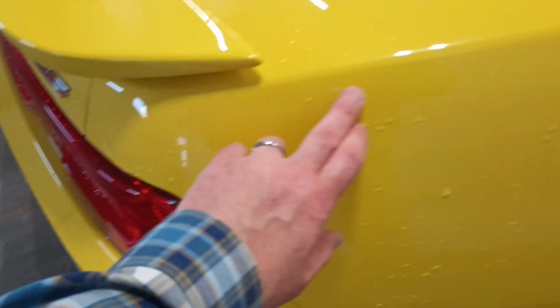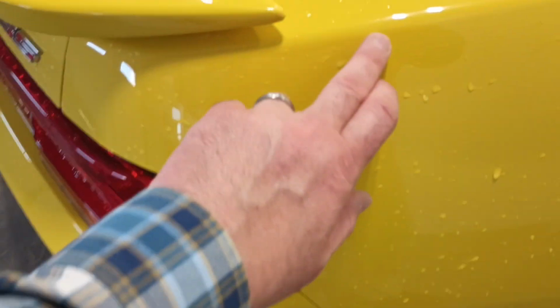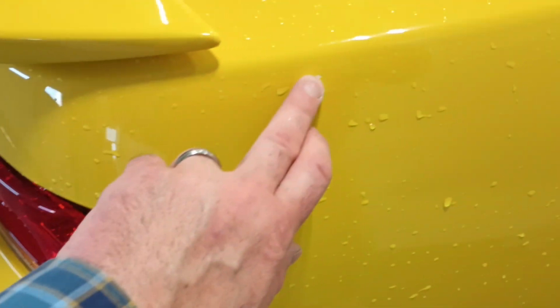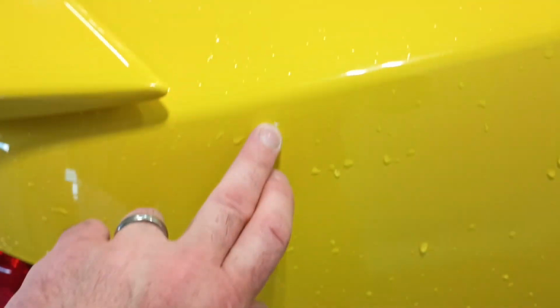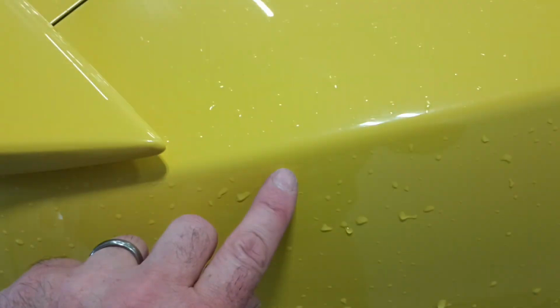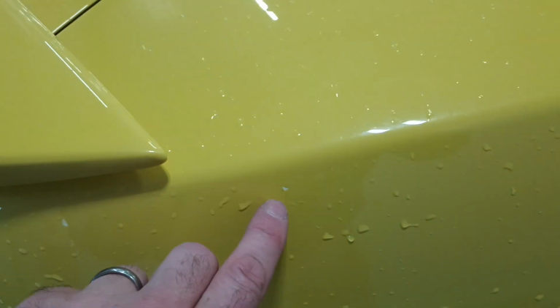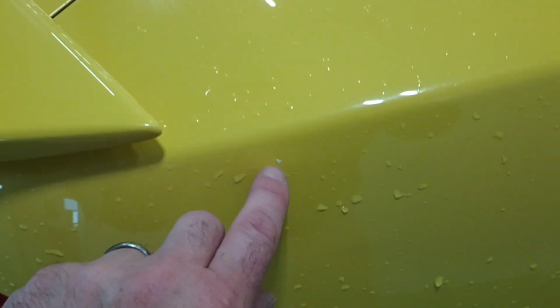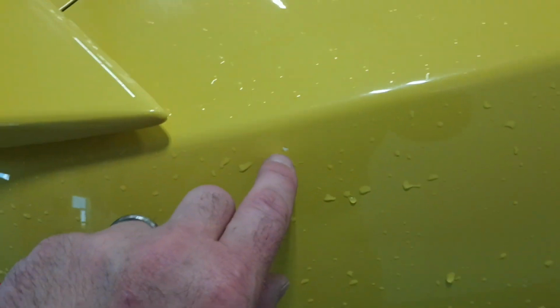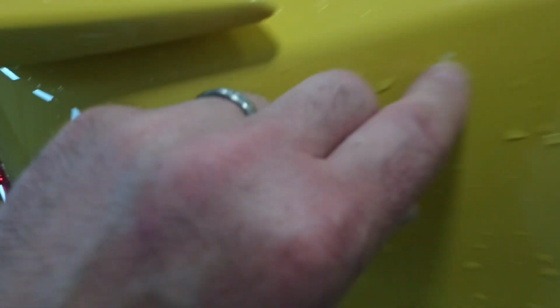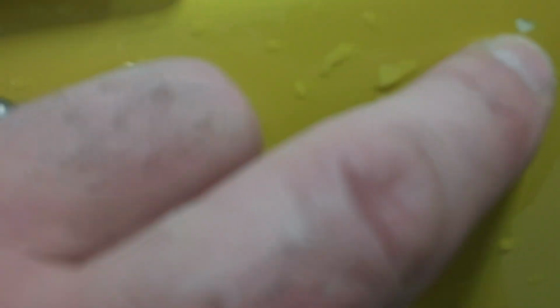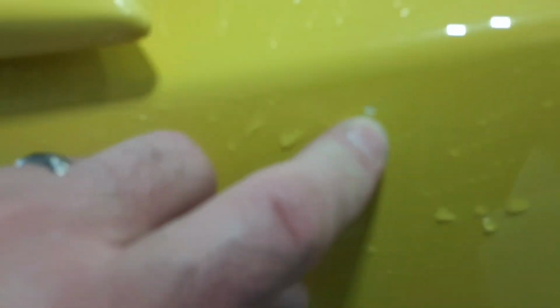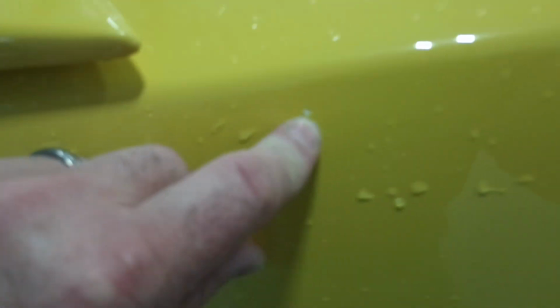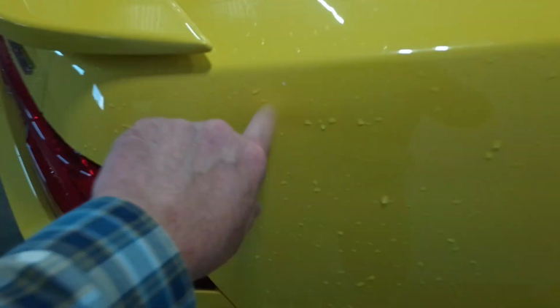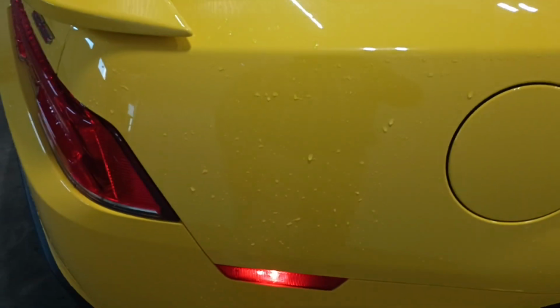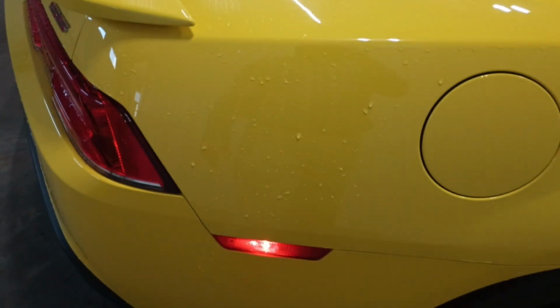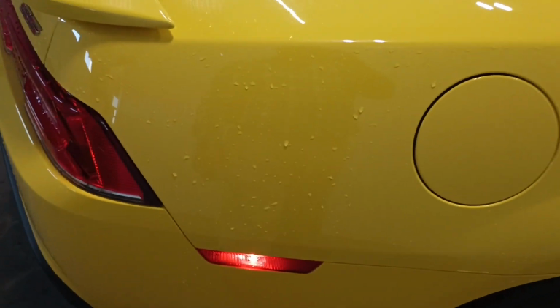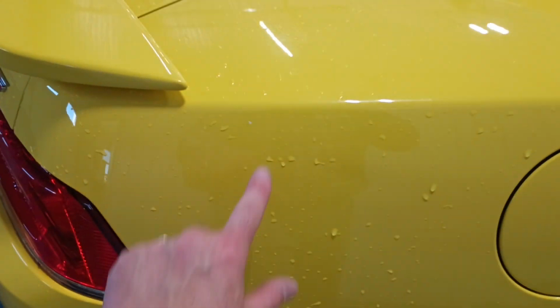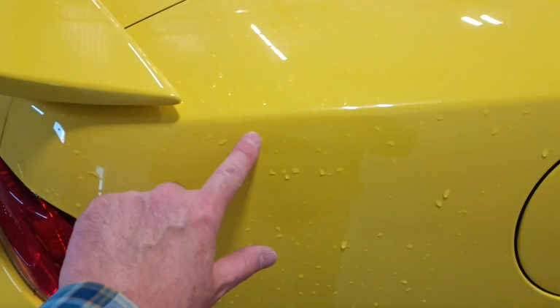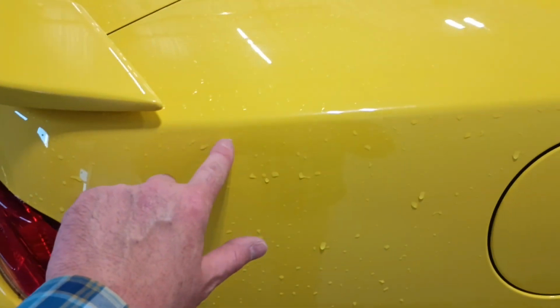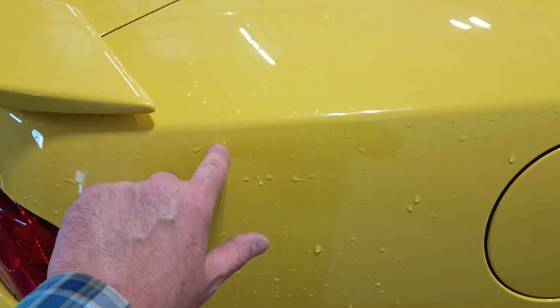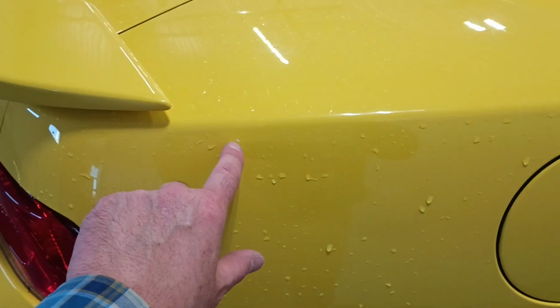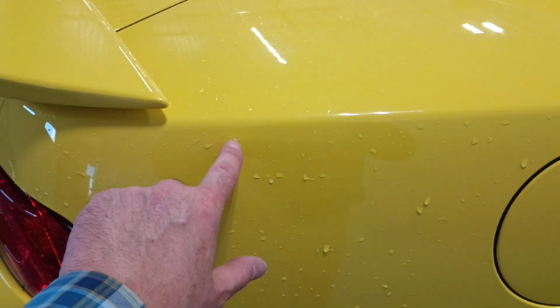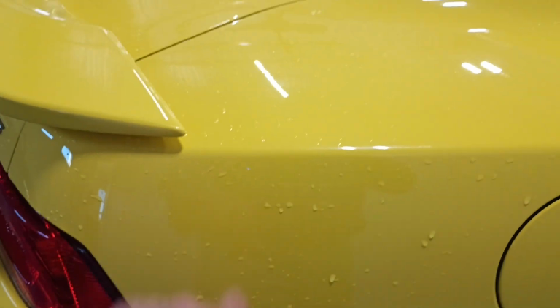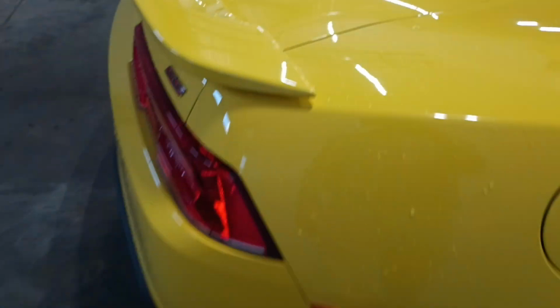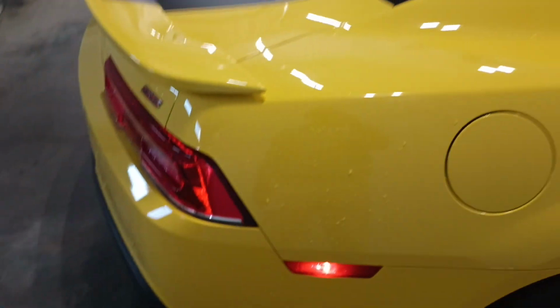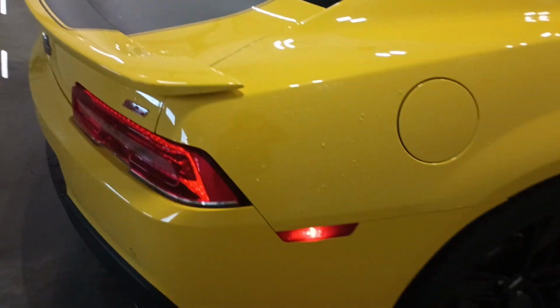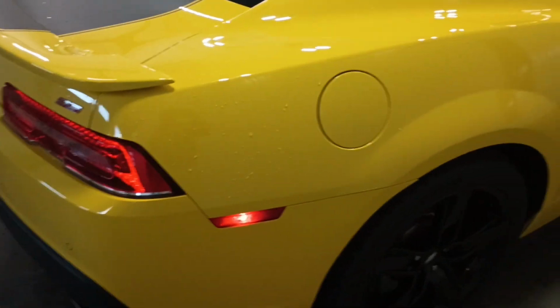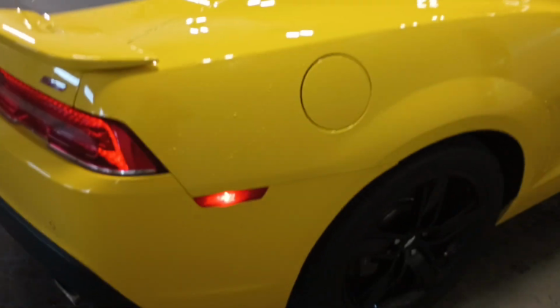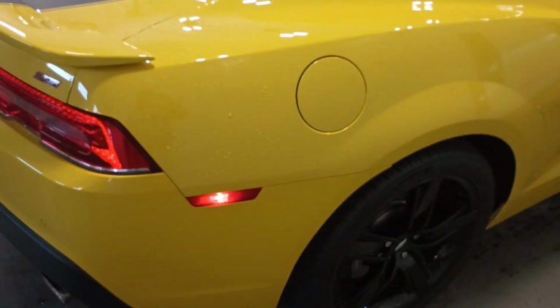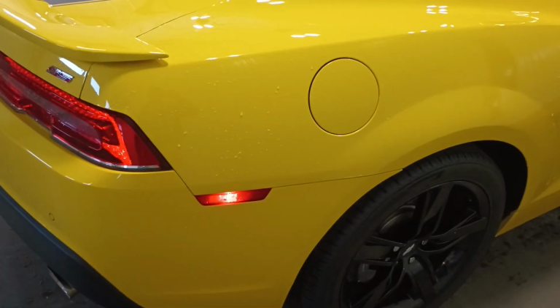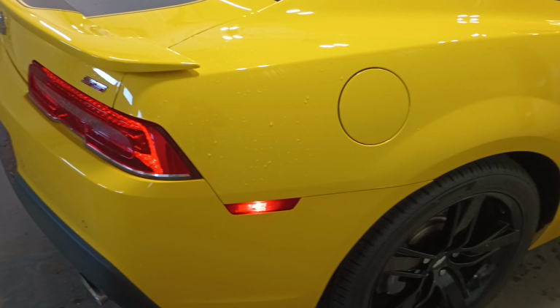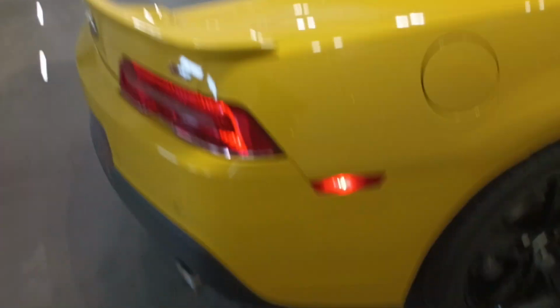Oh, there's a little rock chip right there — I'll zoom way in on it. Just notice that little tiny white mark just to the right of the spoiler. Can't see it from four feet back though.